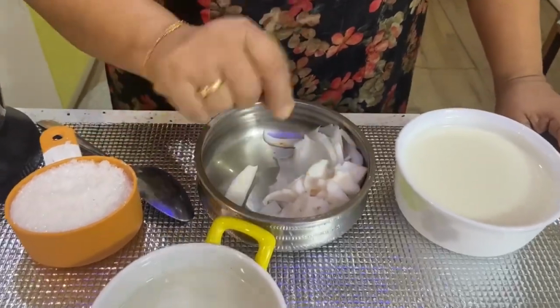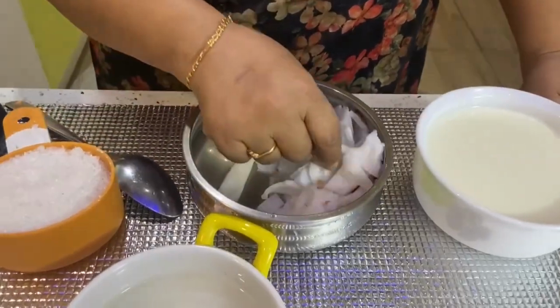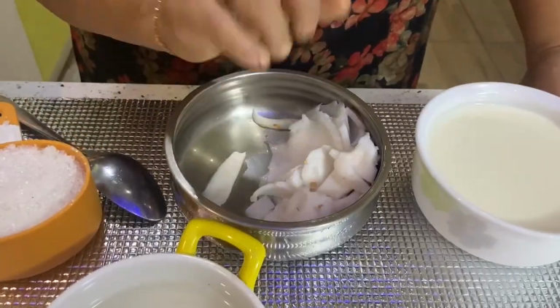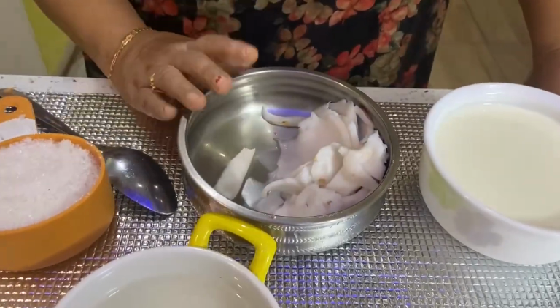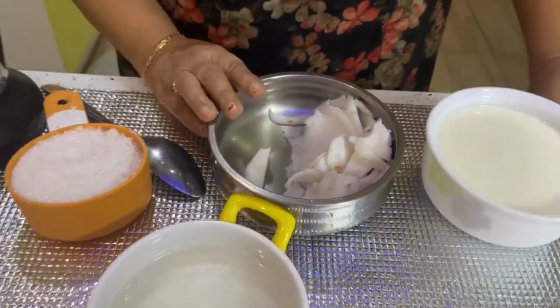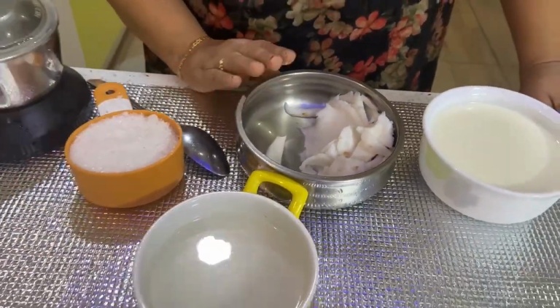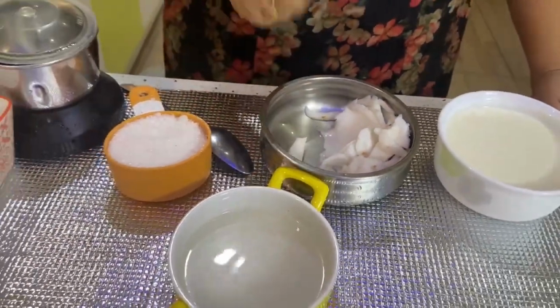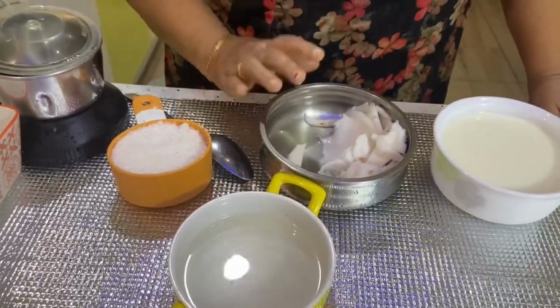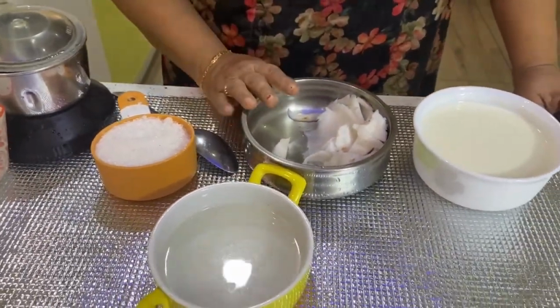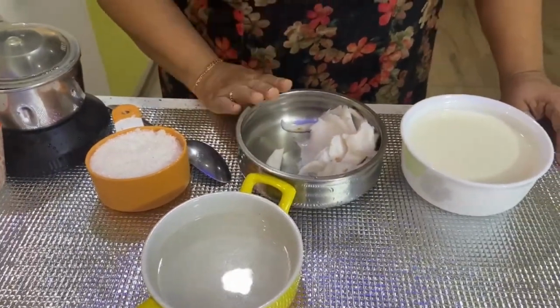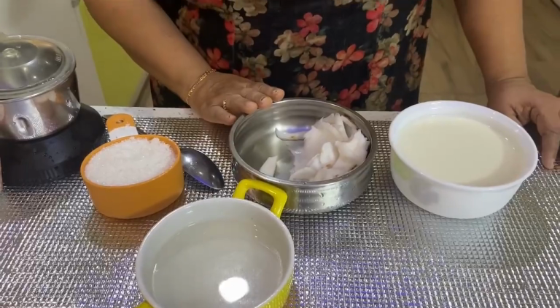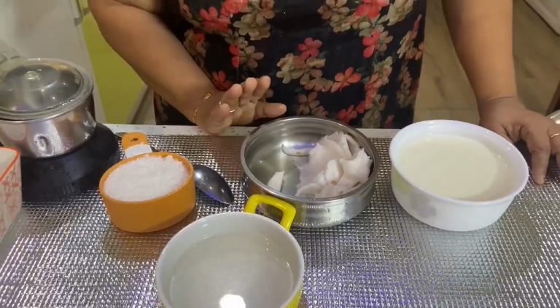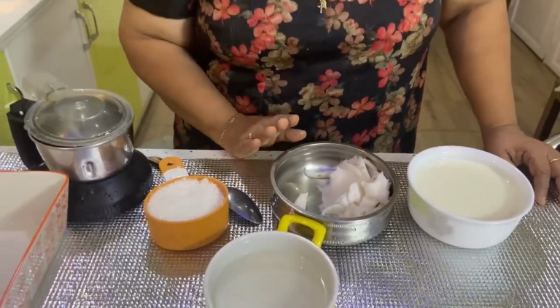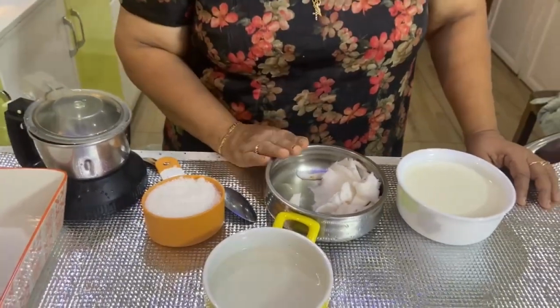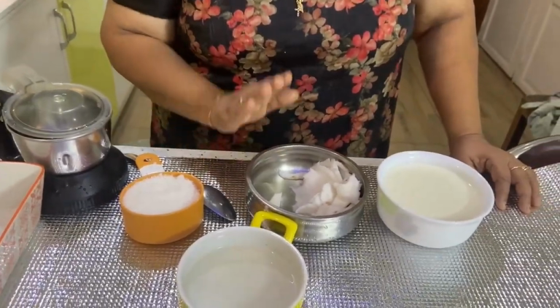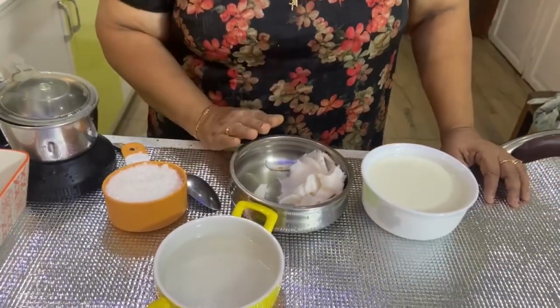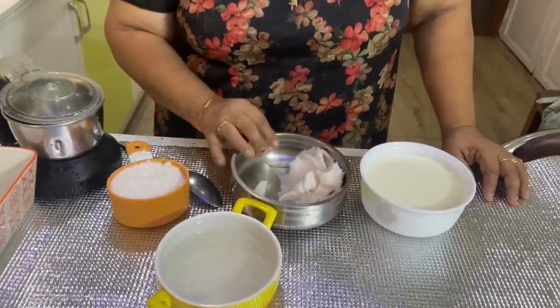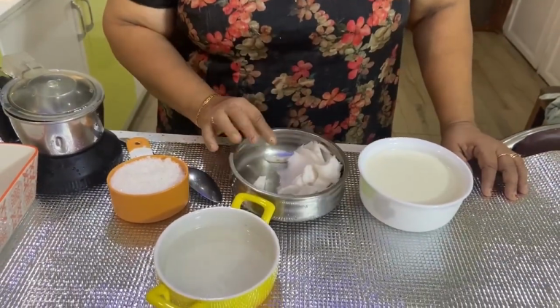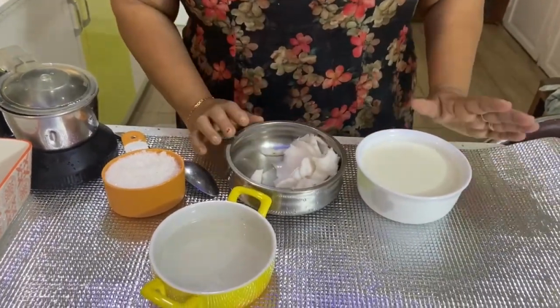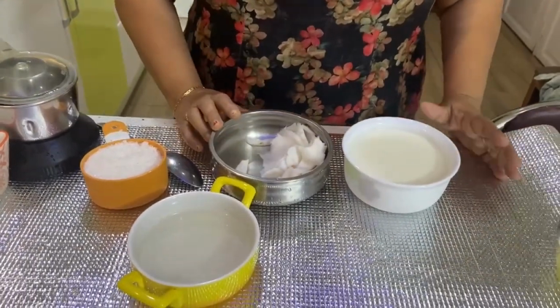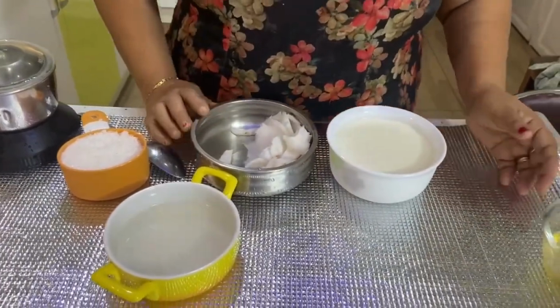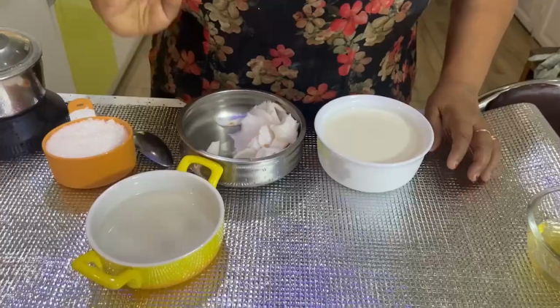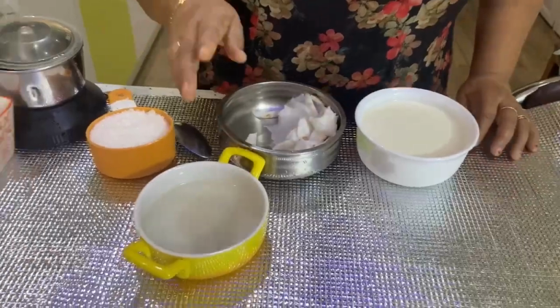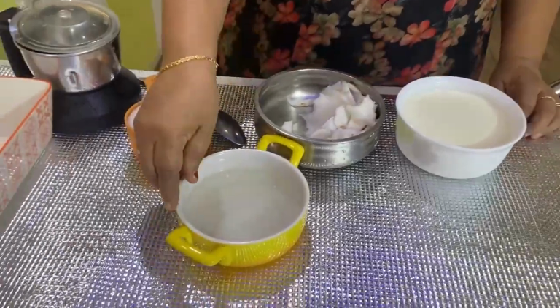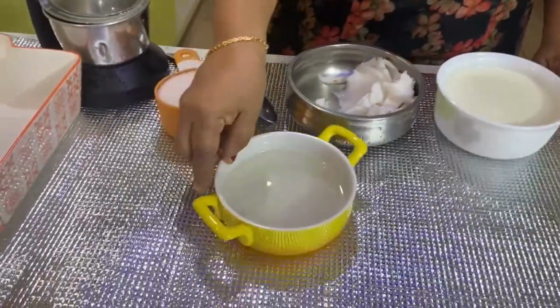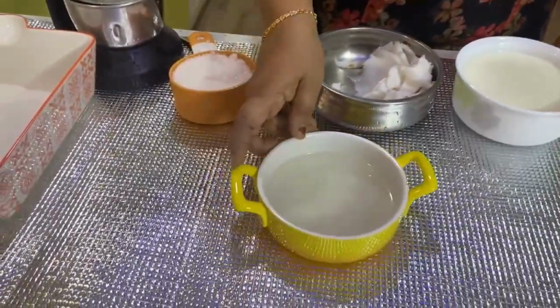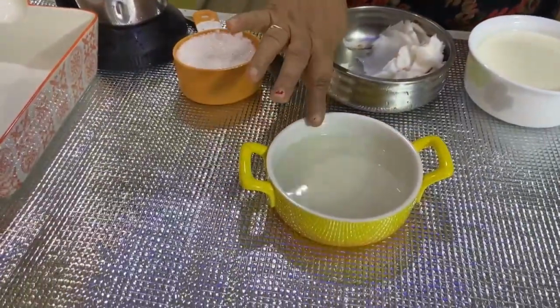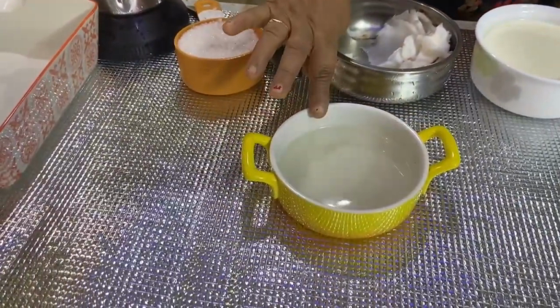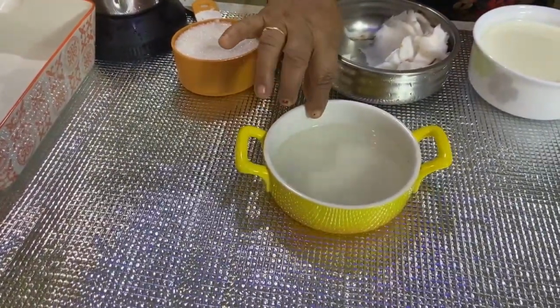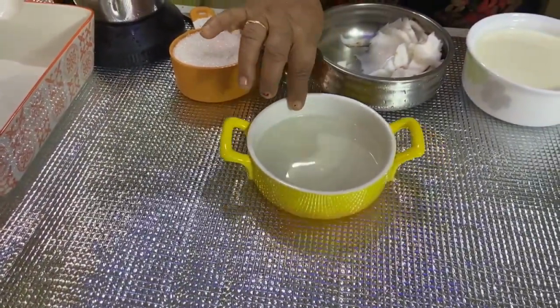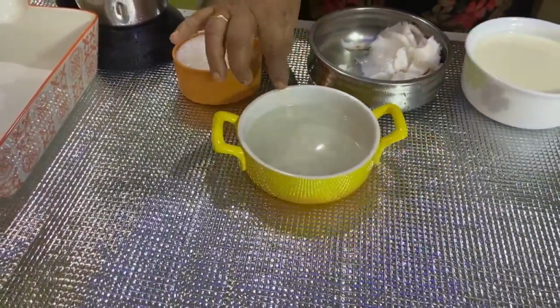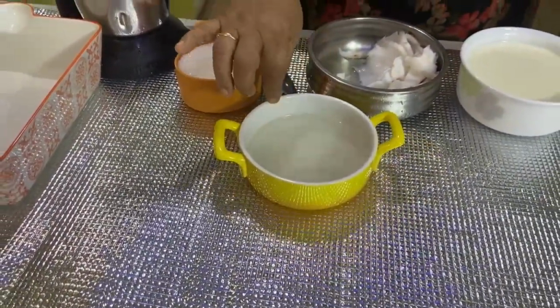It's a pudding. This is a pumpkin. I don't have a pumpkin in the middle. I have a pumpkin.